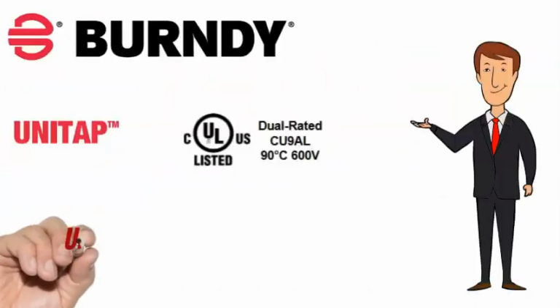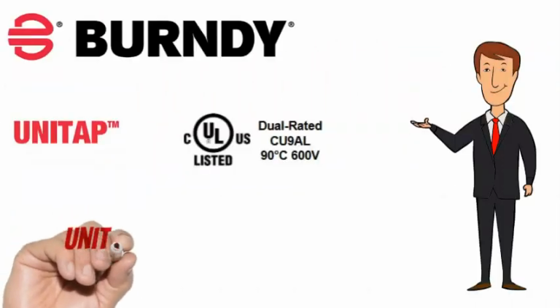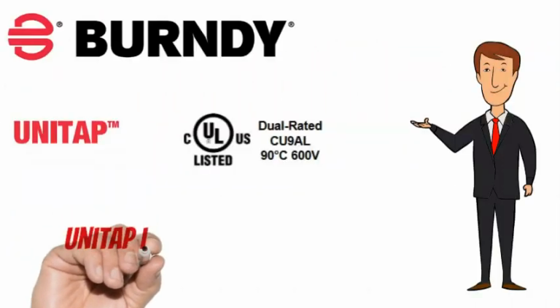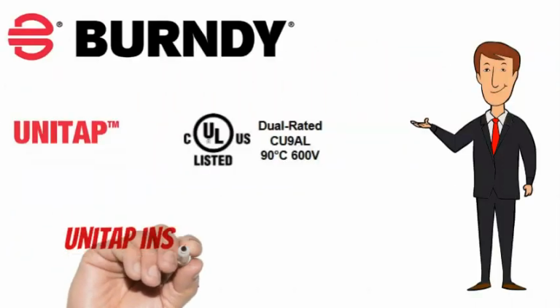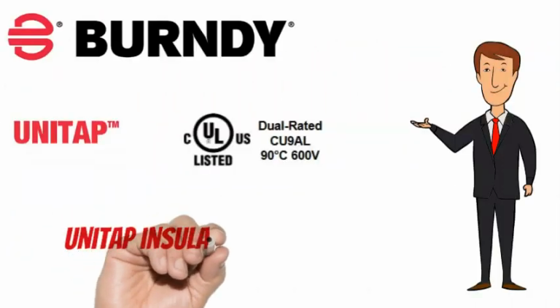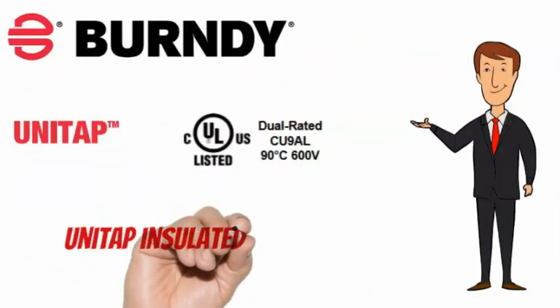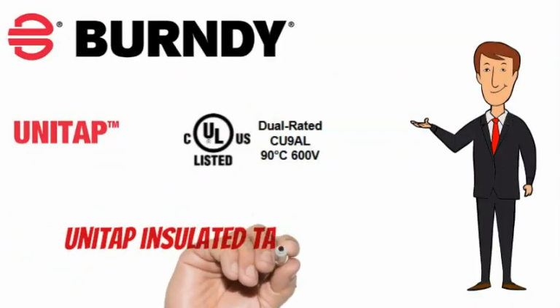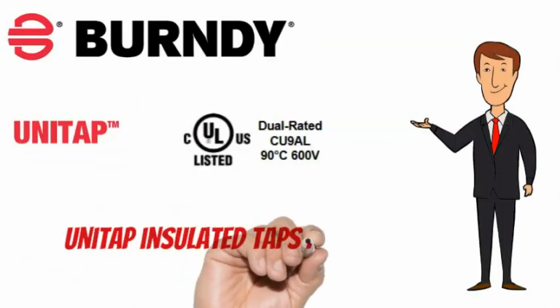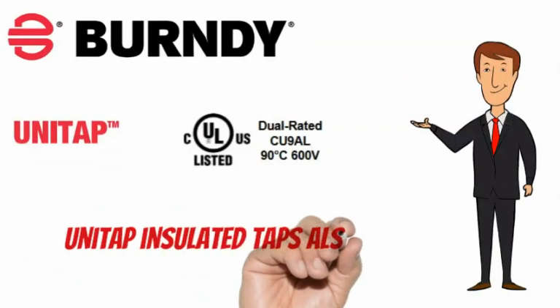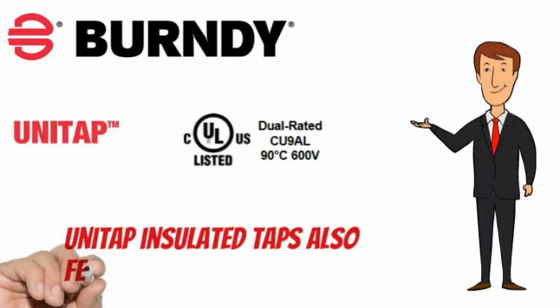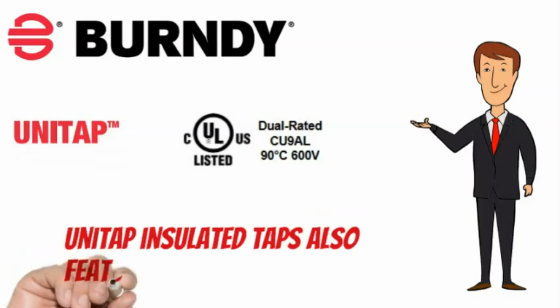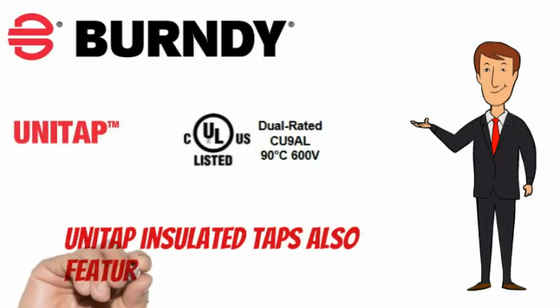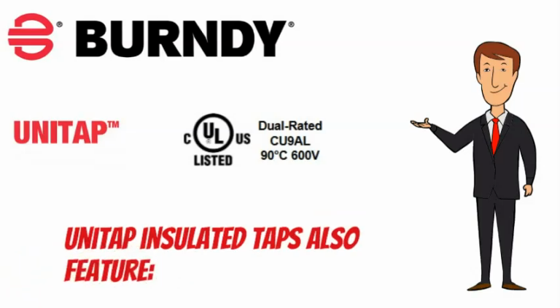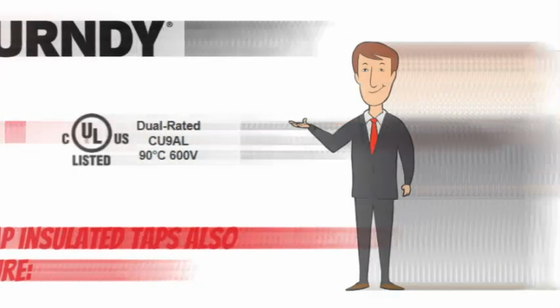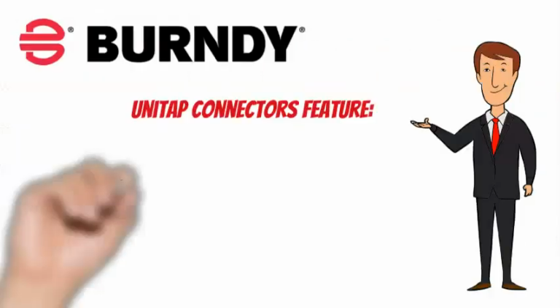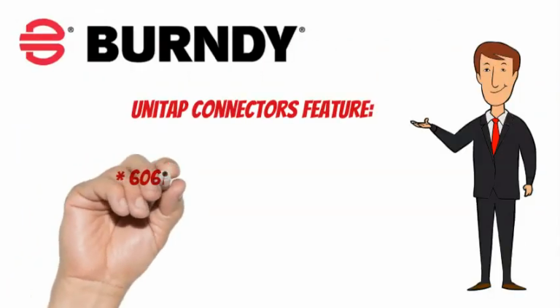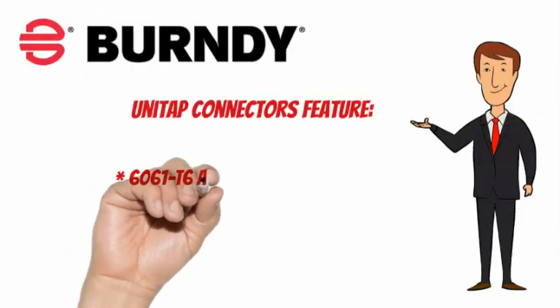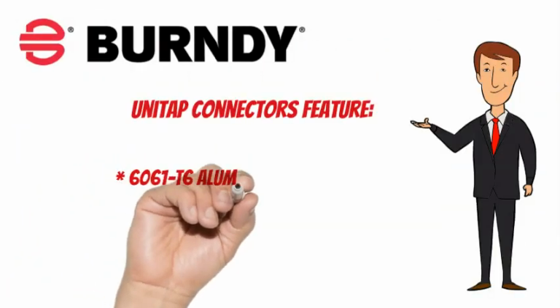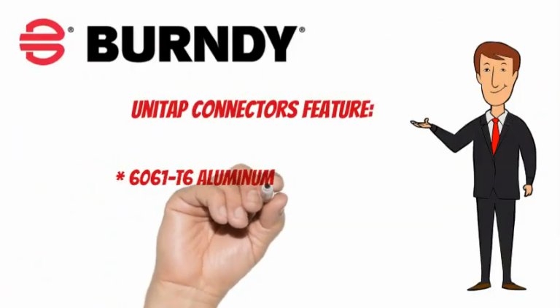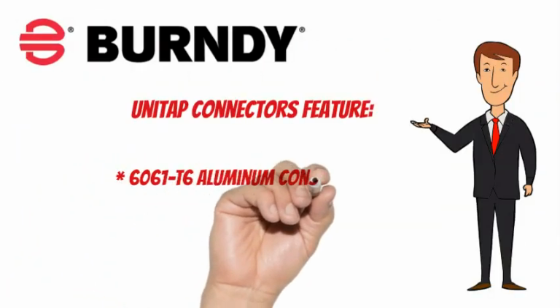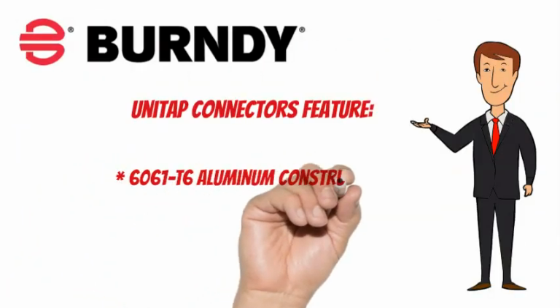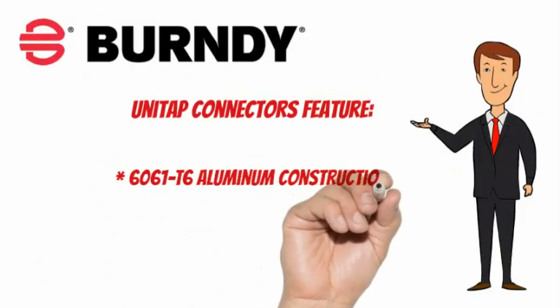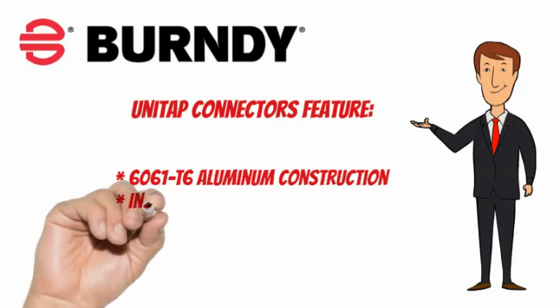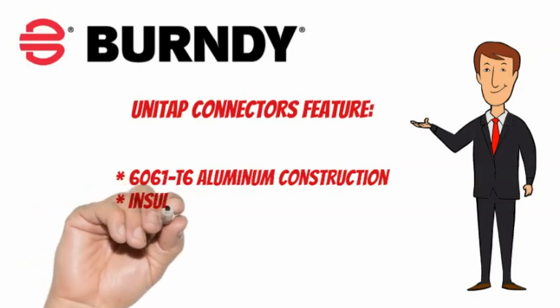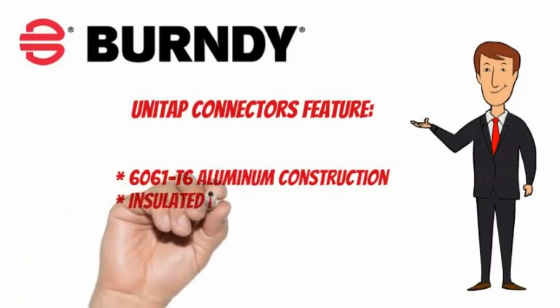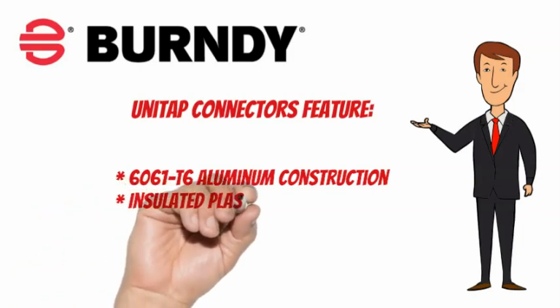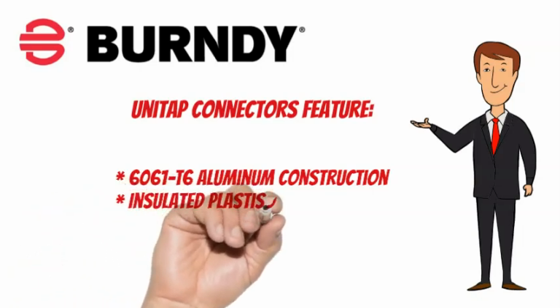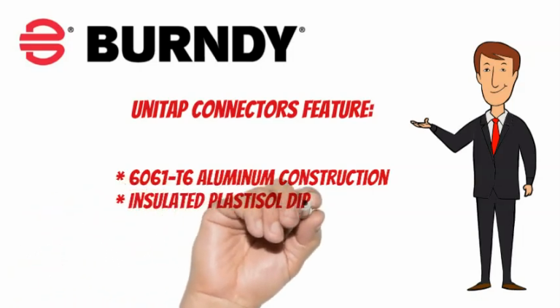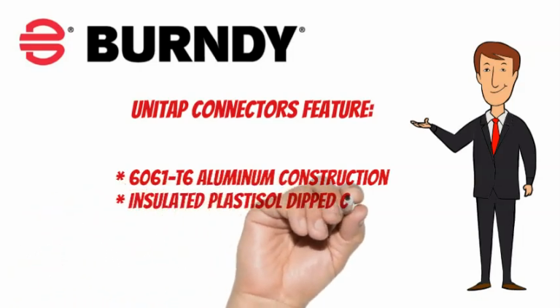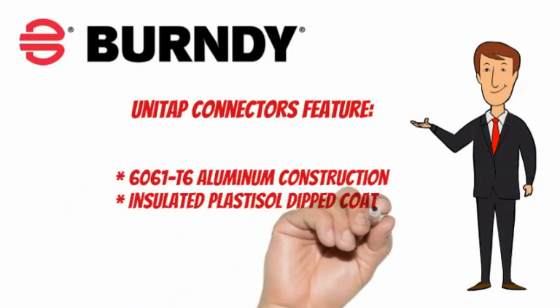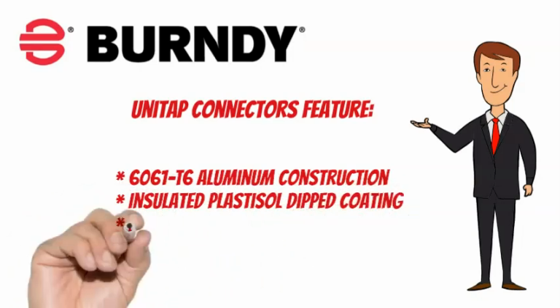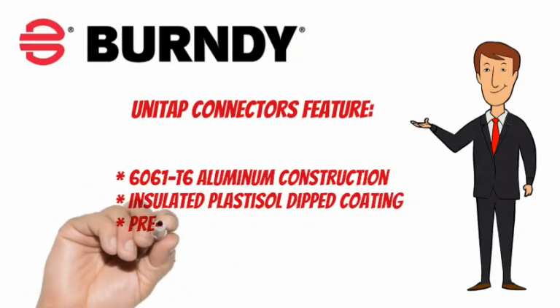Burndy Unitap connectors are cULus listed and are dual-rated. Burndy Unitaps also feature 6061-T6 aluminum construction and an insulated plastisol dipped coating, pre-filled with oxide inhibitor.